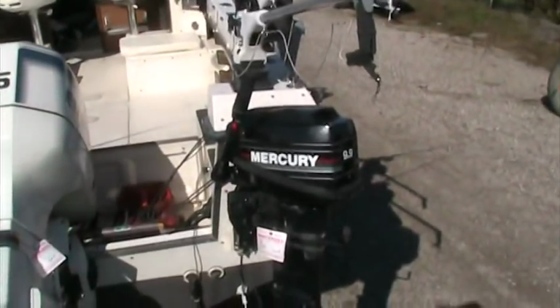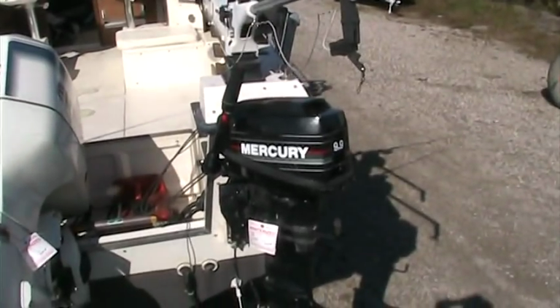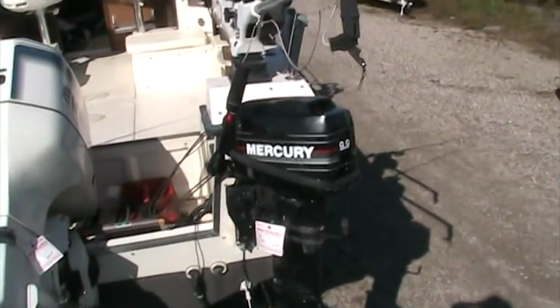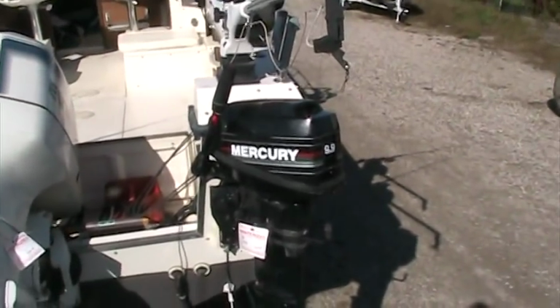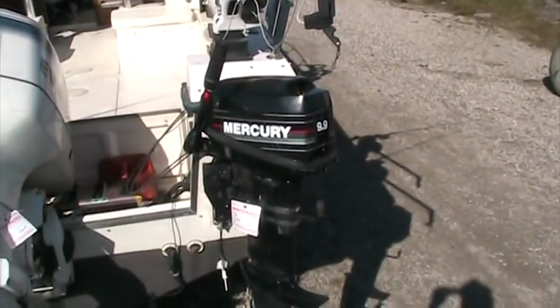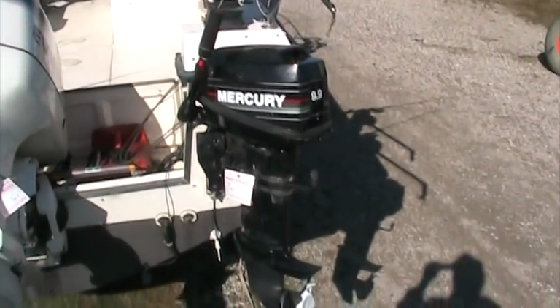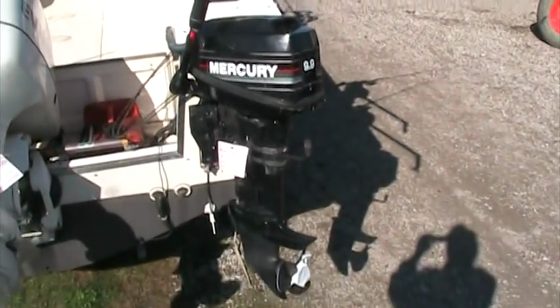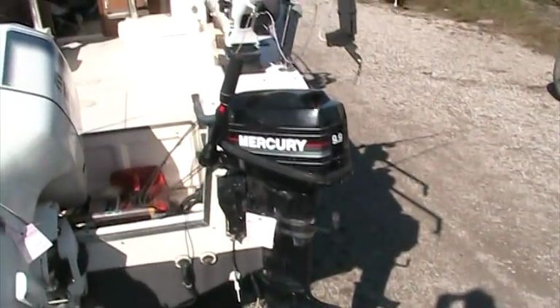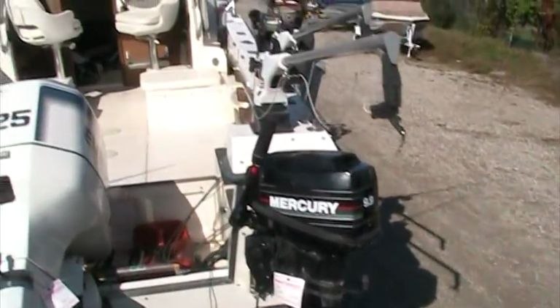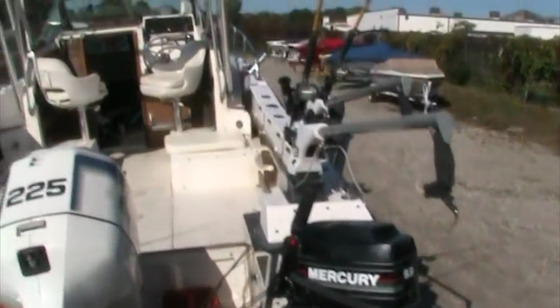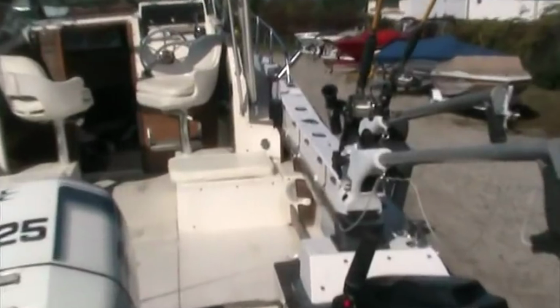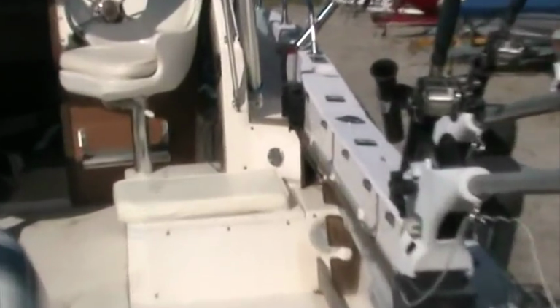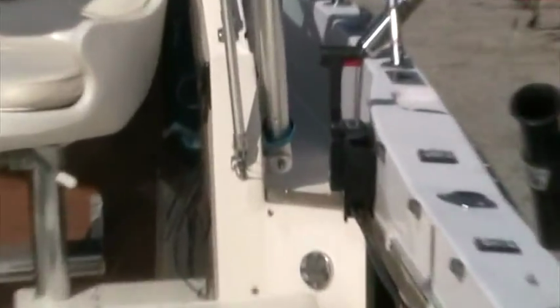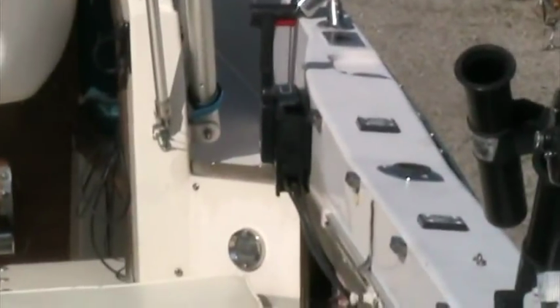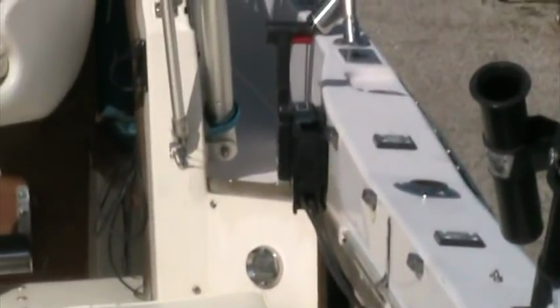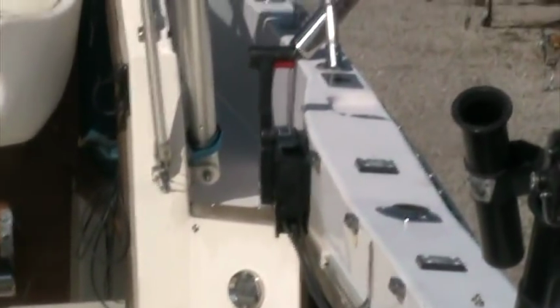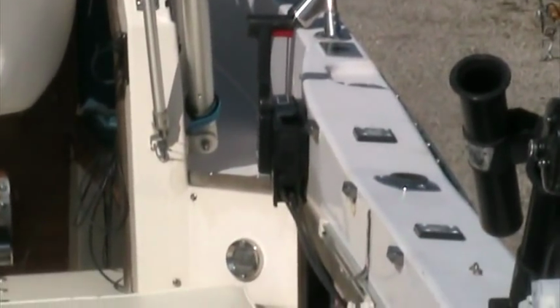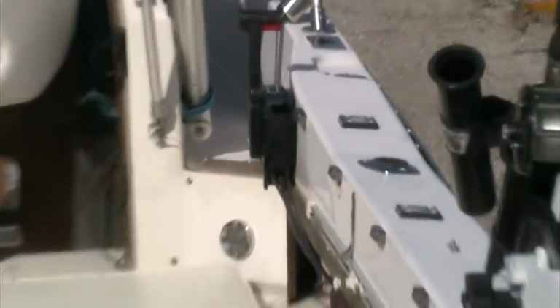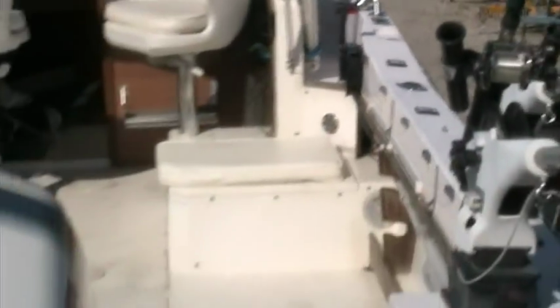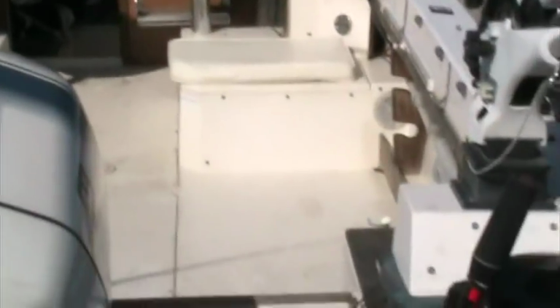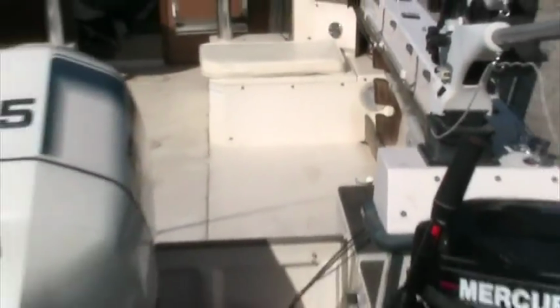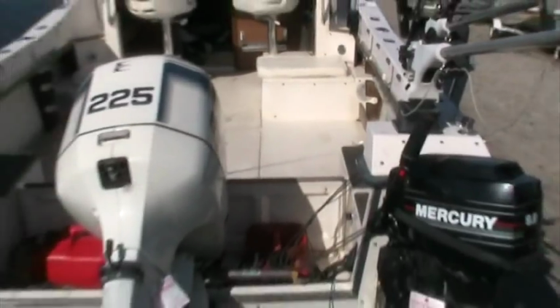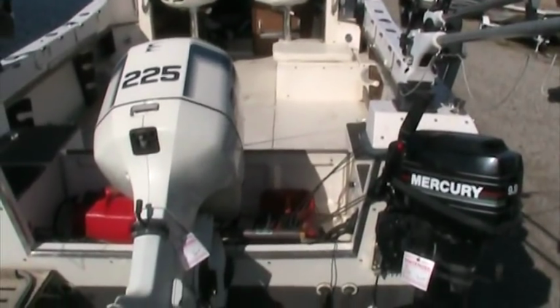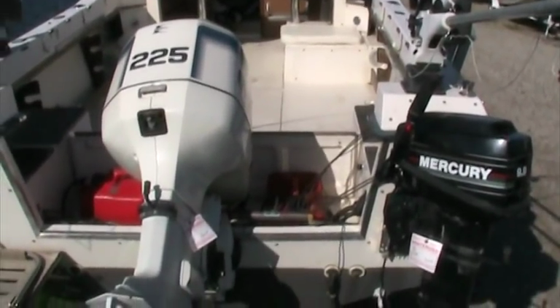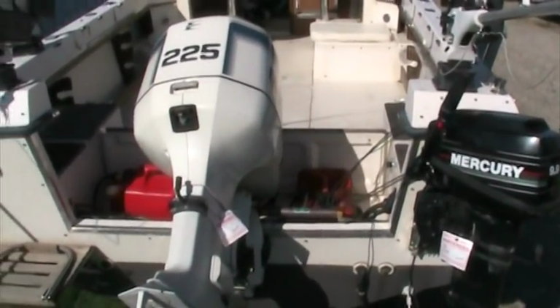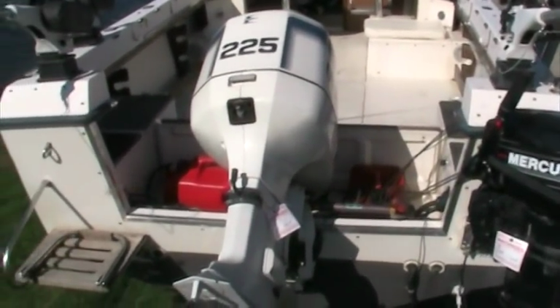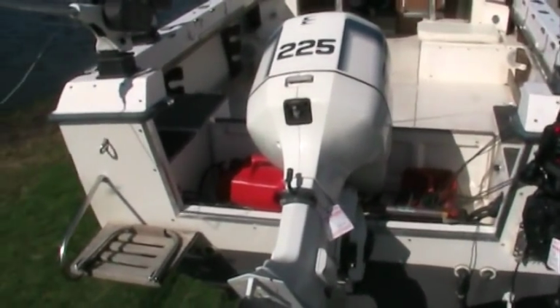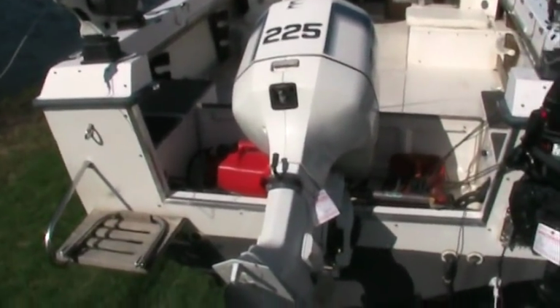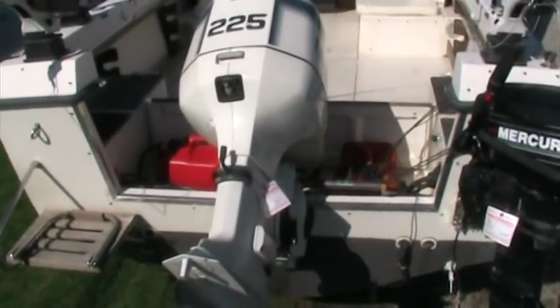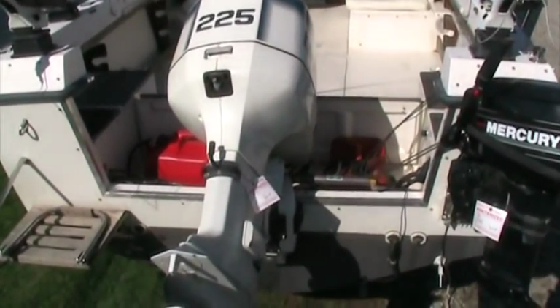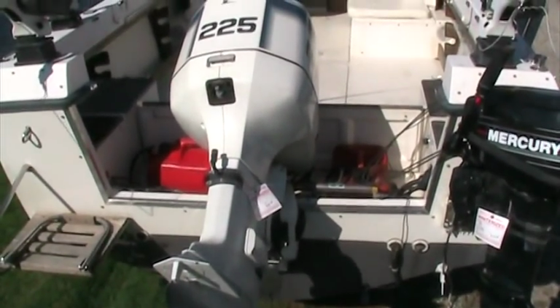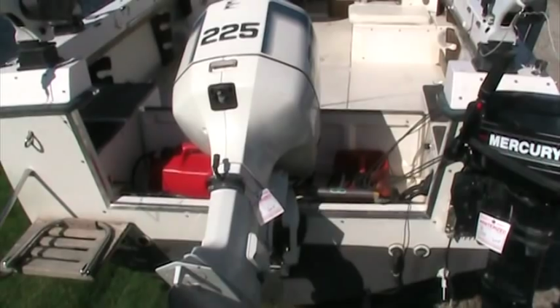Available but not included is a 99 Mercury. You'll notice this 99 Mercury comes complete with side-mounted controls. There's a nice large cut-out in the transom to give you lots of access to the back of the boat.